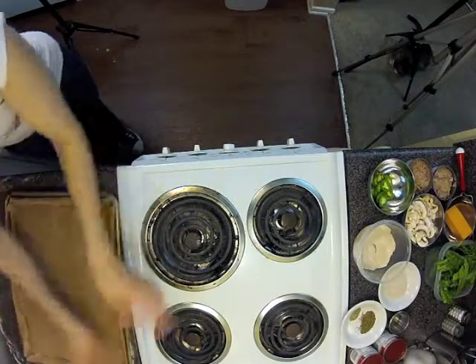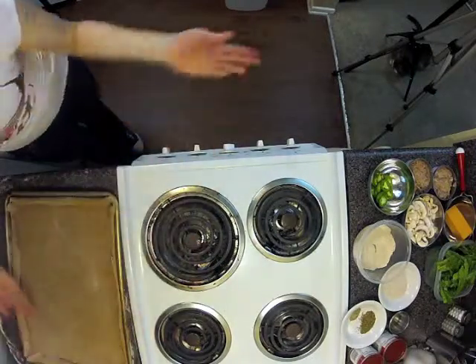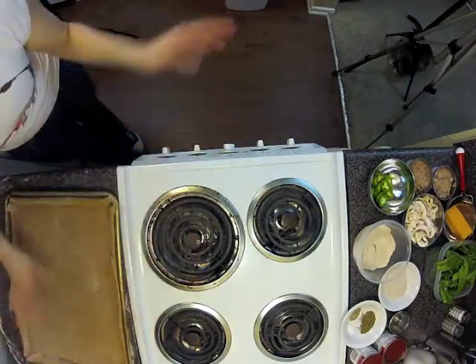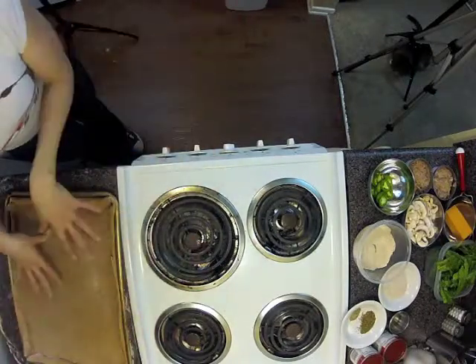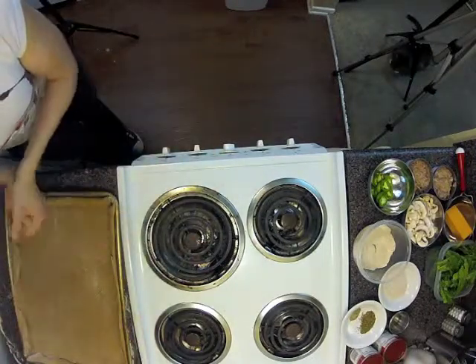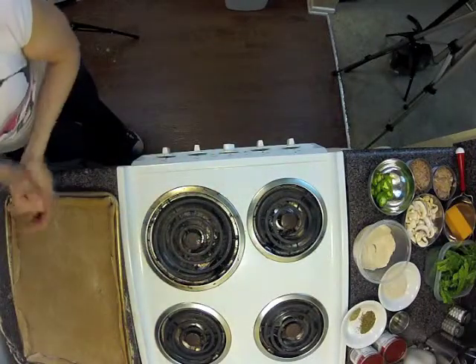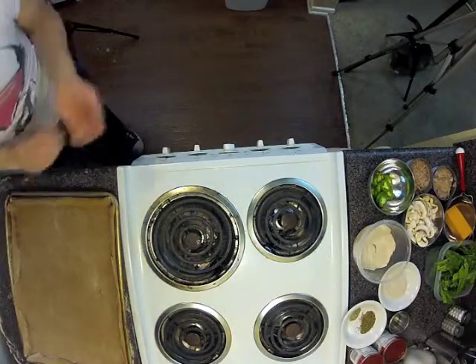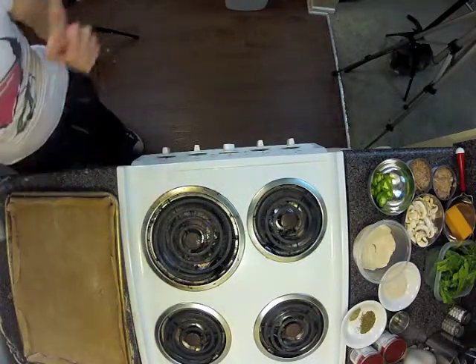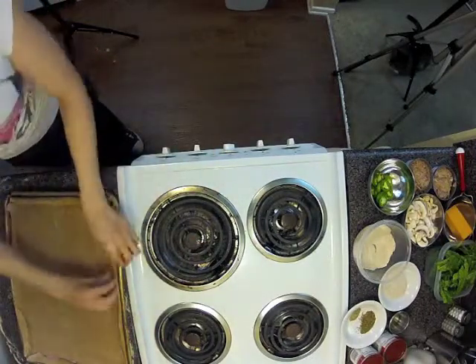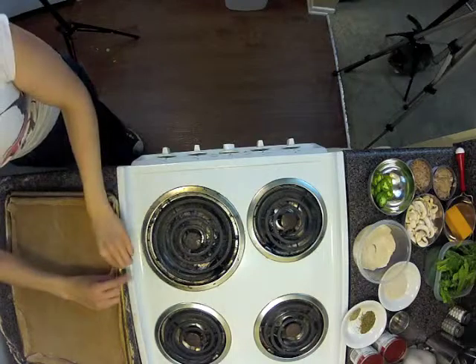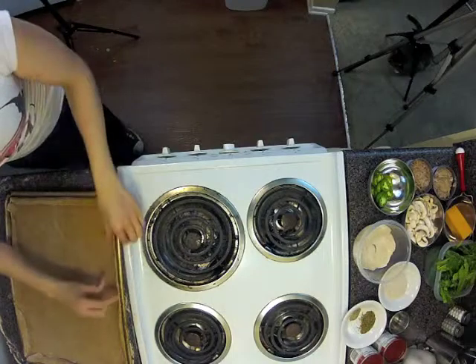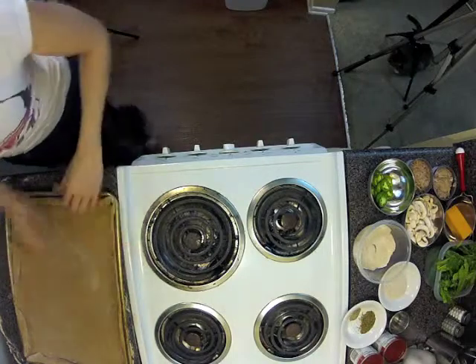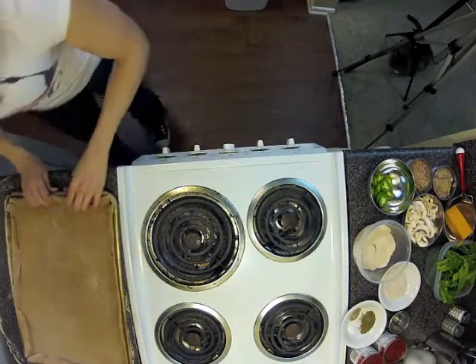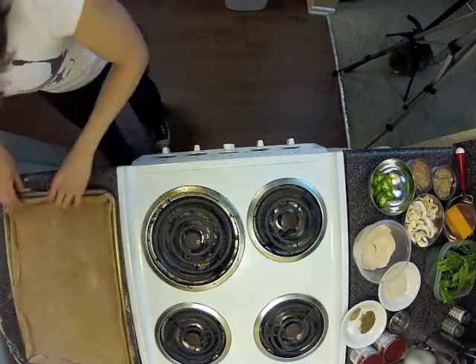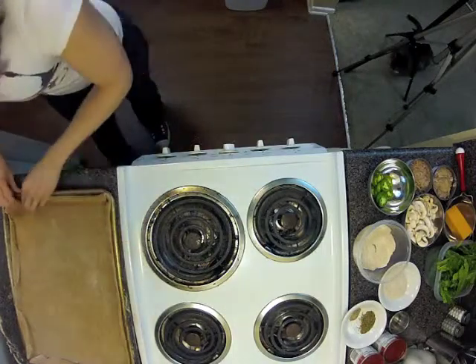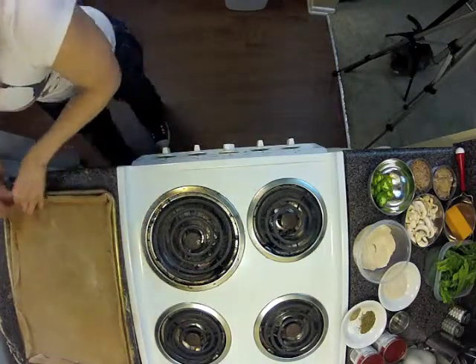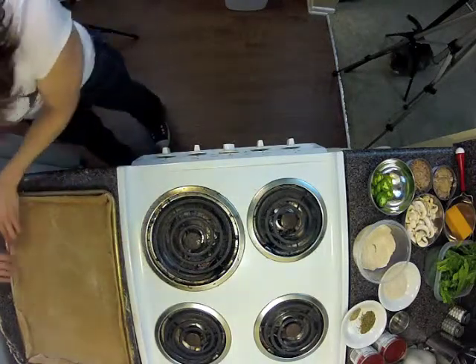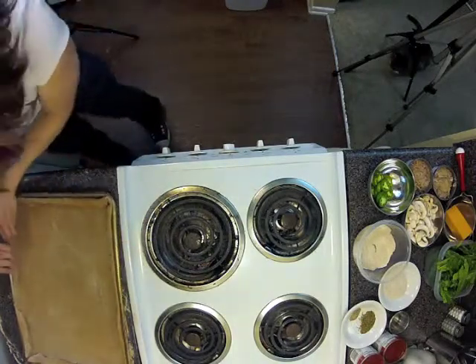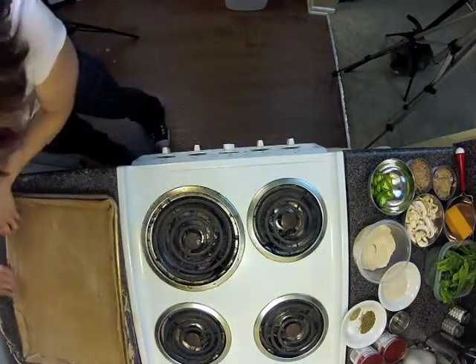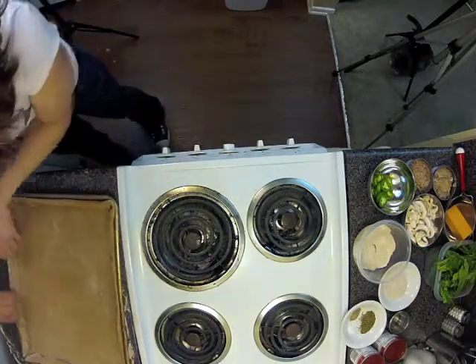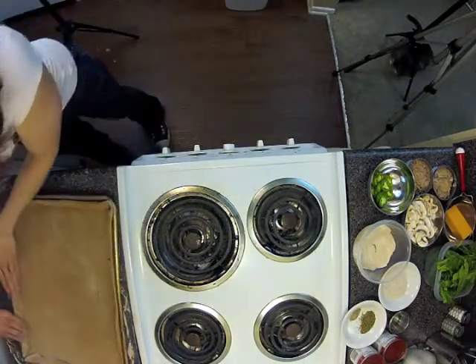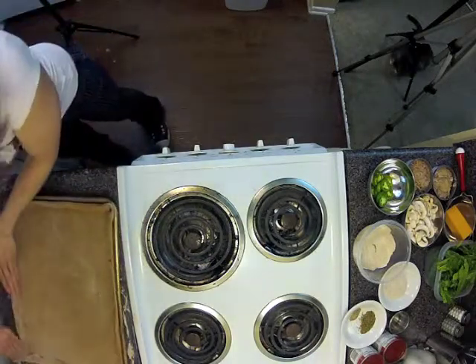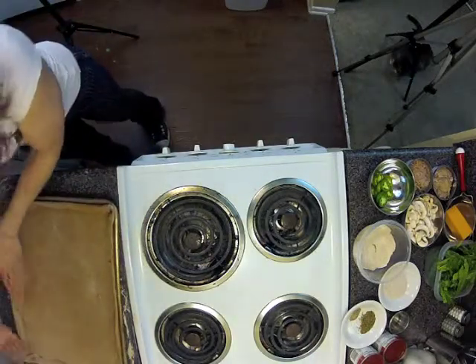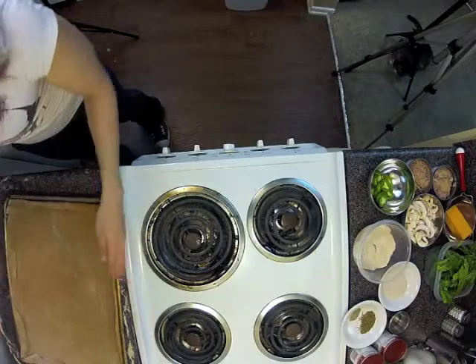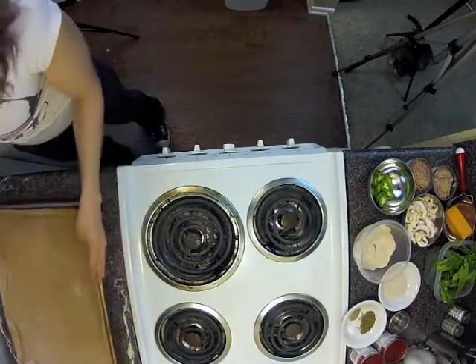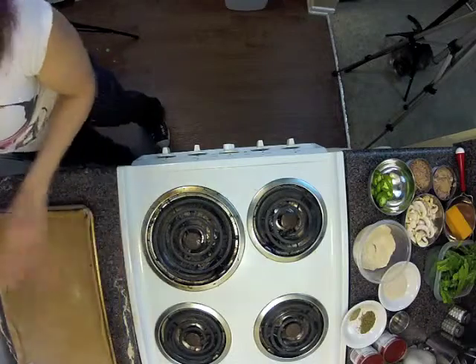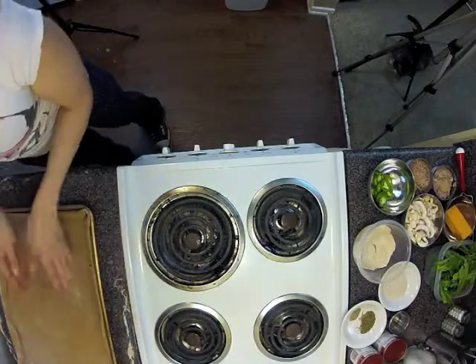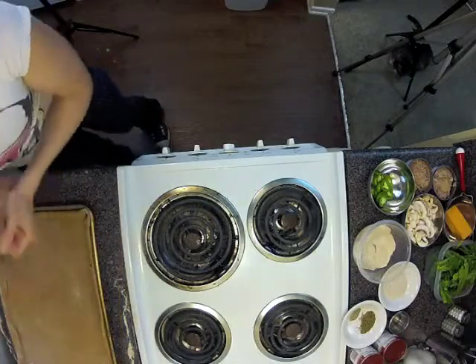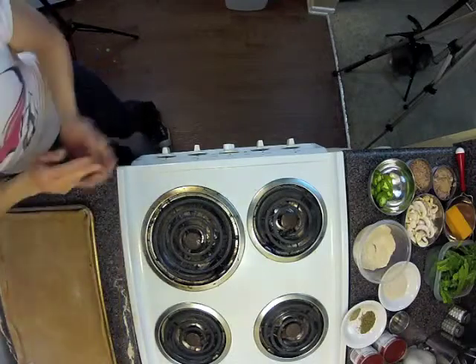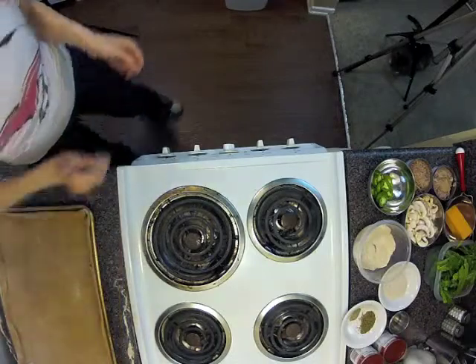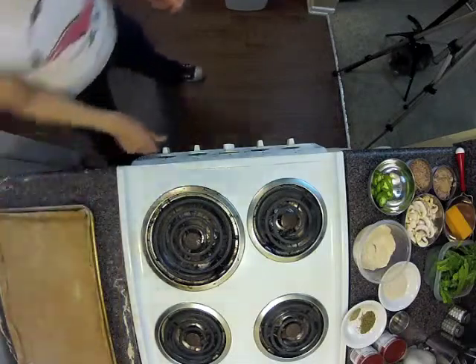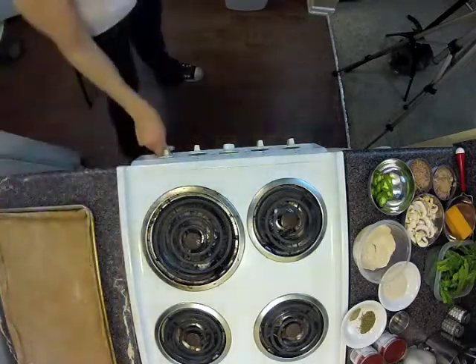It's homemade pizza, it doesn't have to look perfect, but it'll taste perfect. And once you have that, you can start on your sauce.